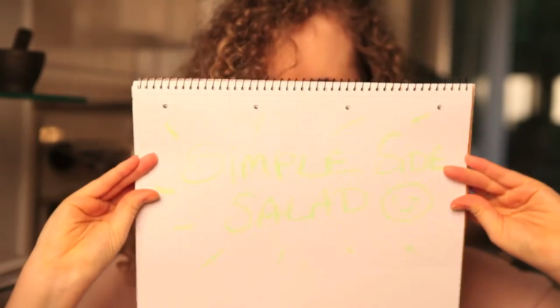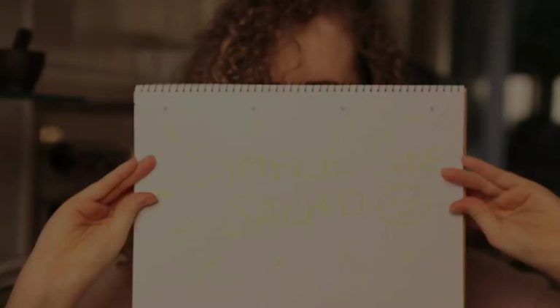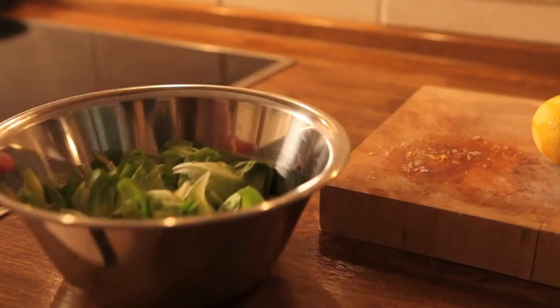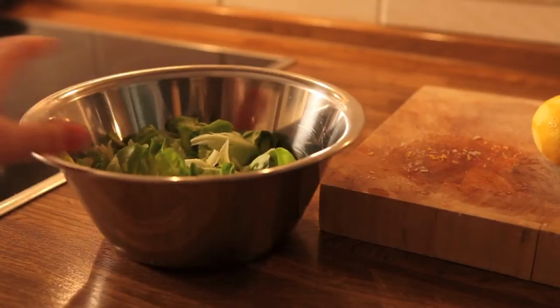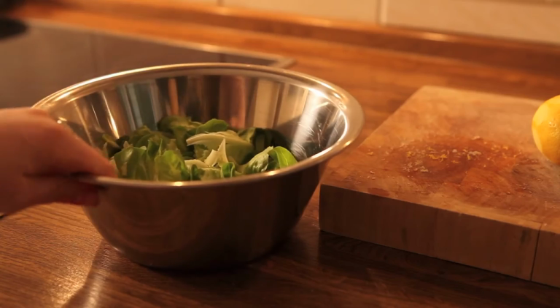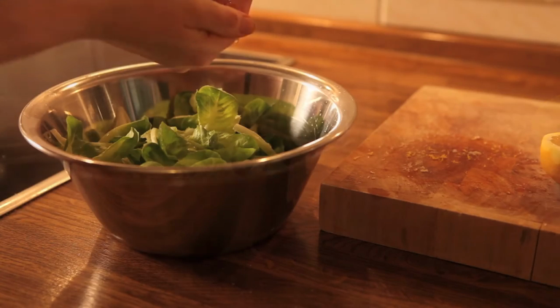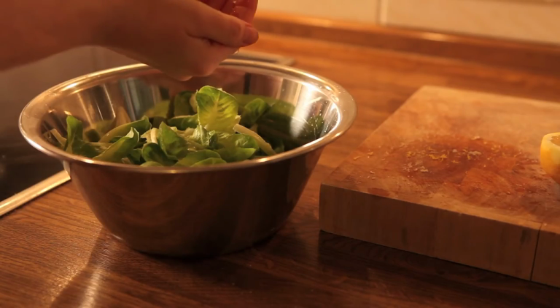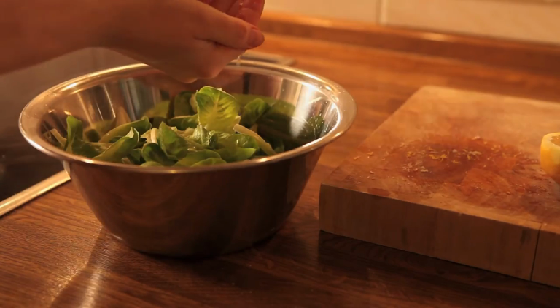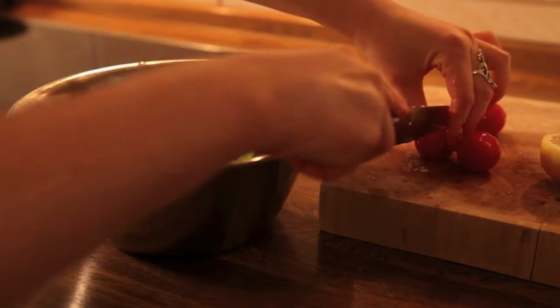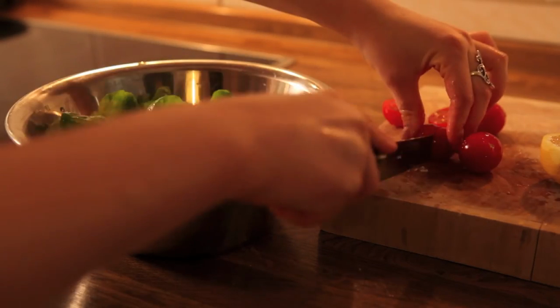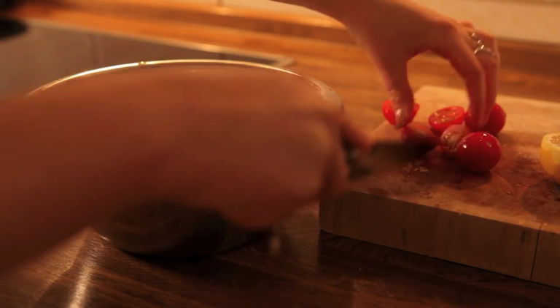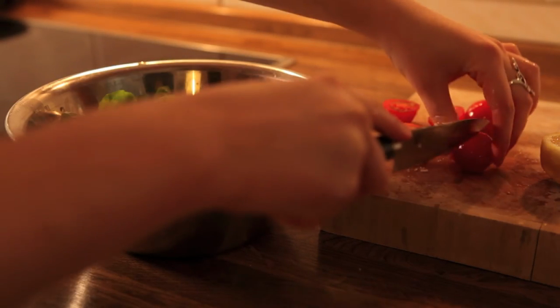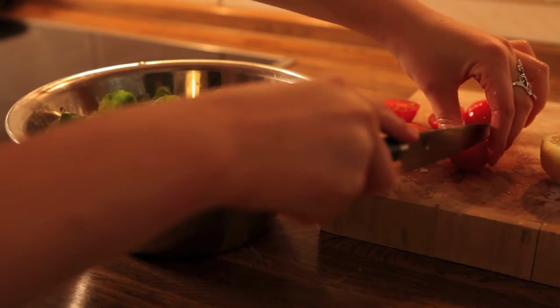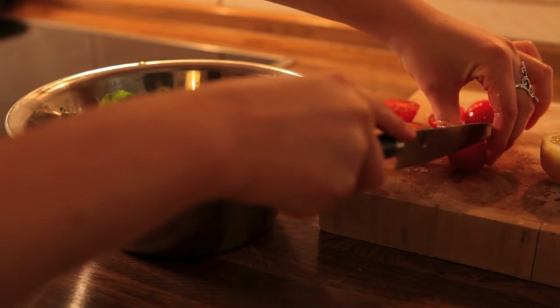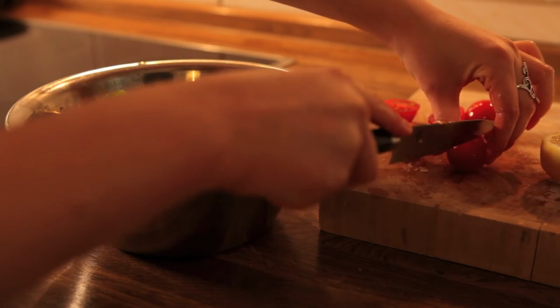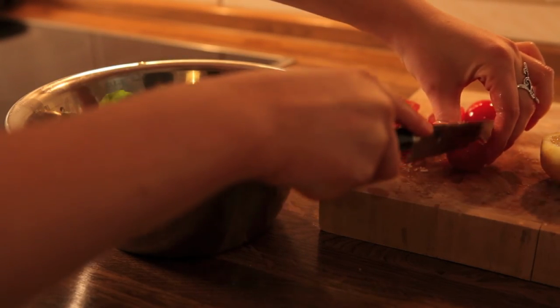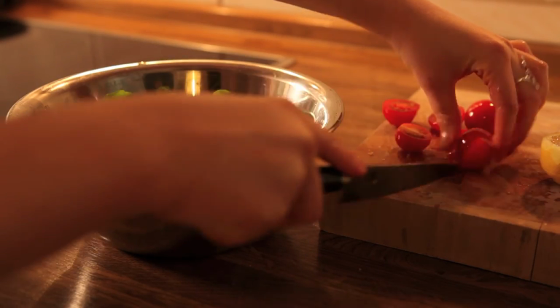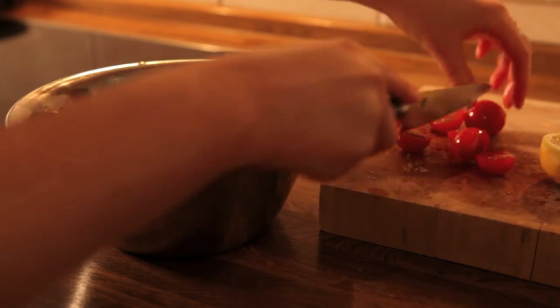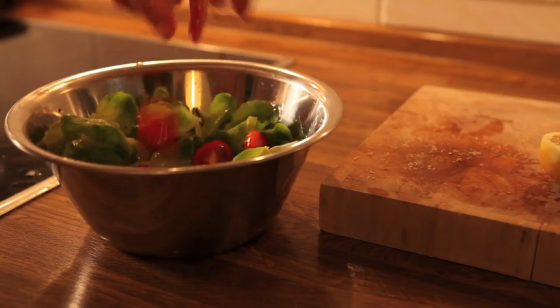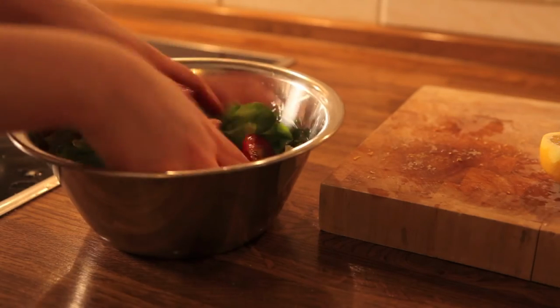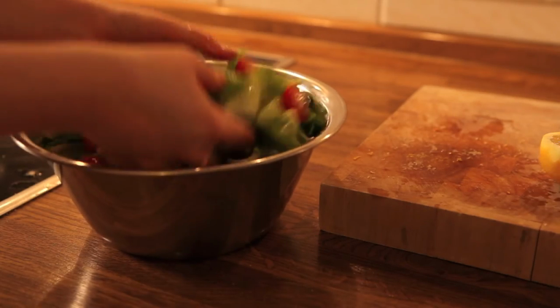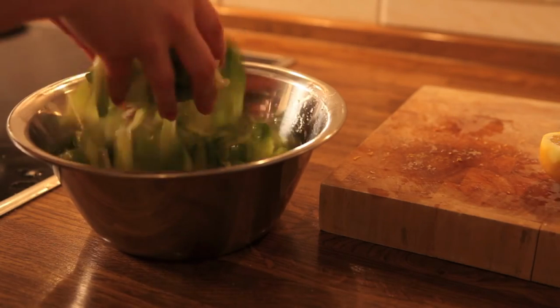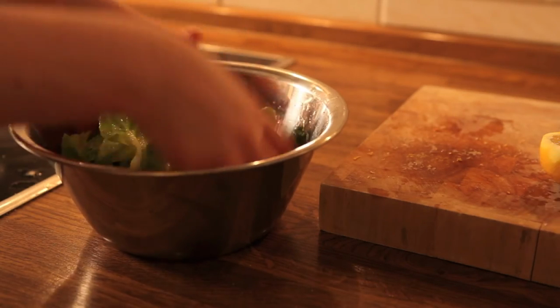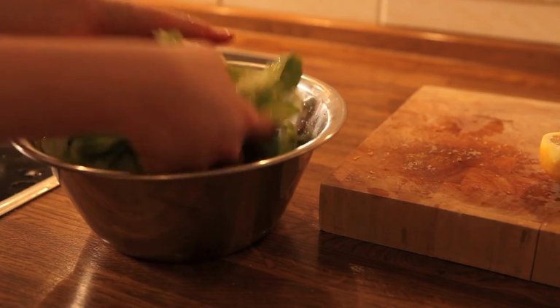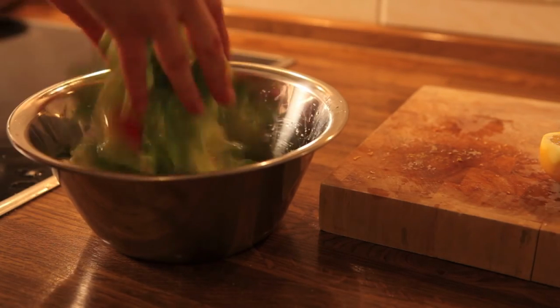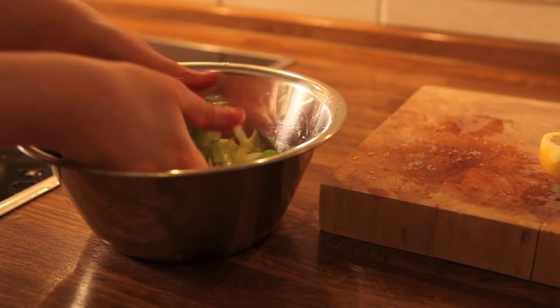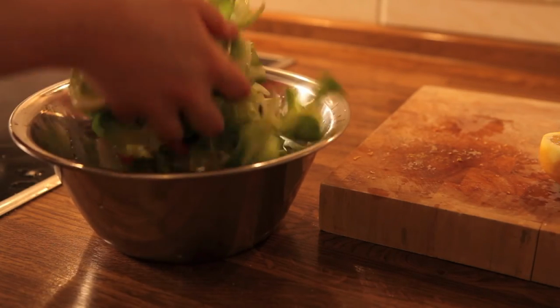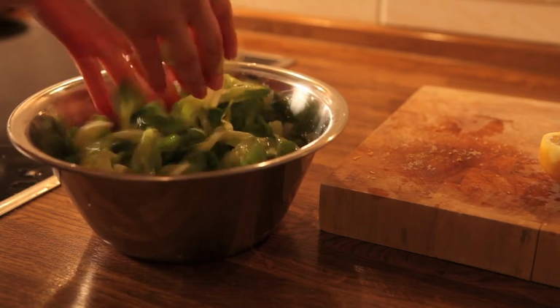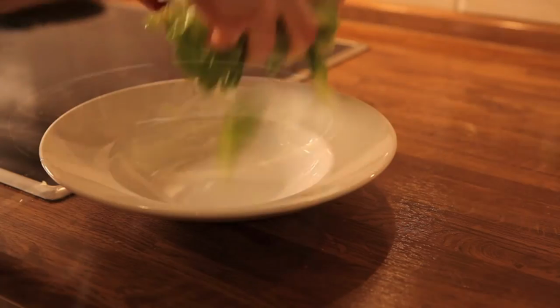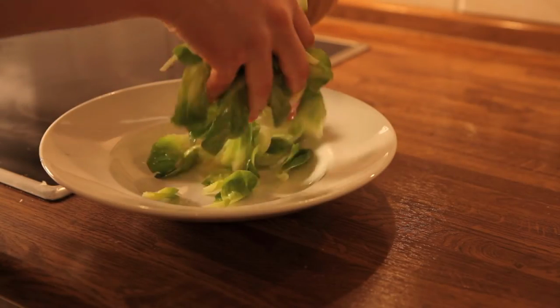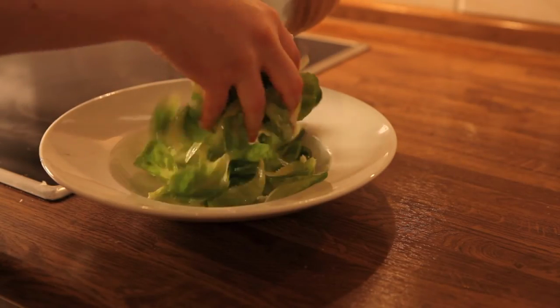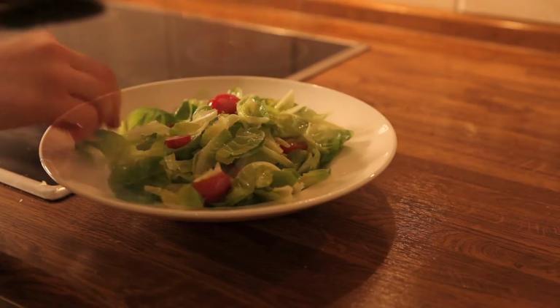Here's an optional really quick side salad where I put some baby leaves into a bowl, slice some cherry tomatoes in half, put lemon juice, salt and pepper and toss it all up and it's done.